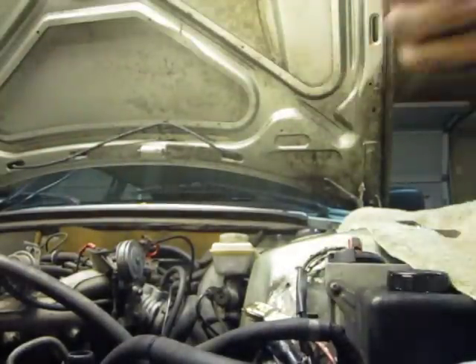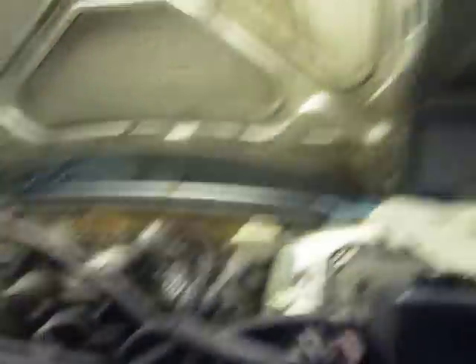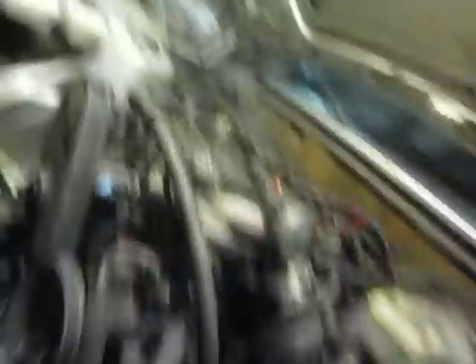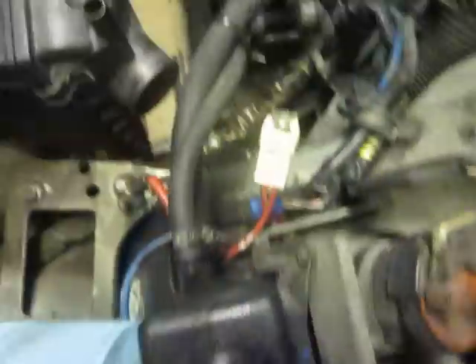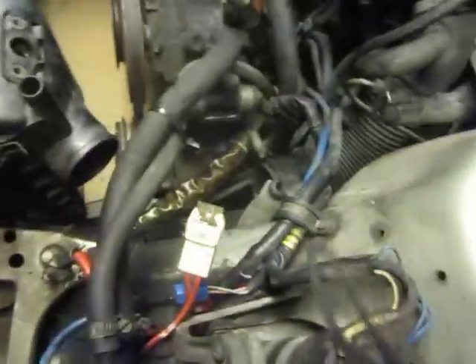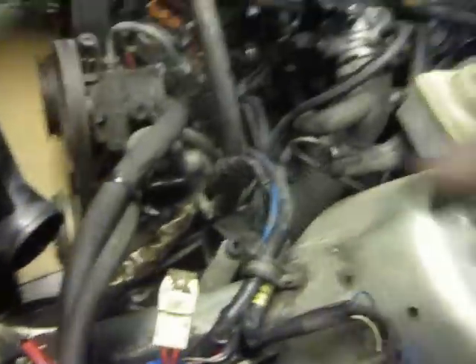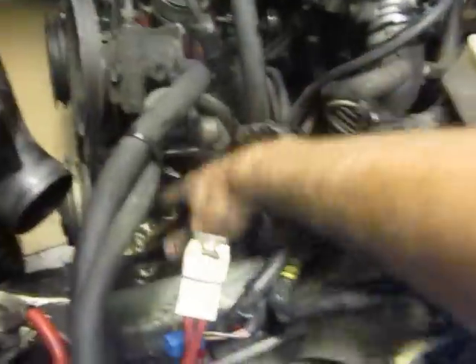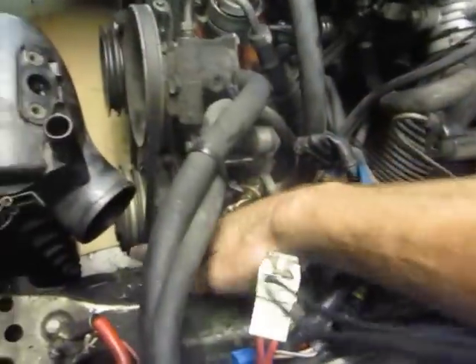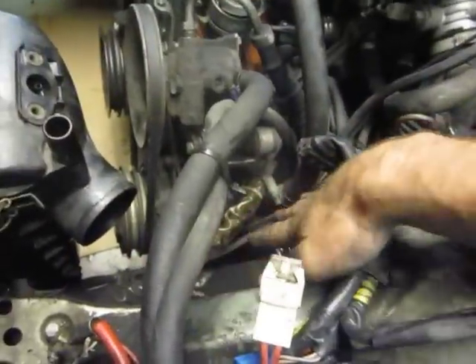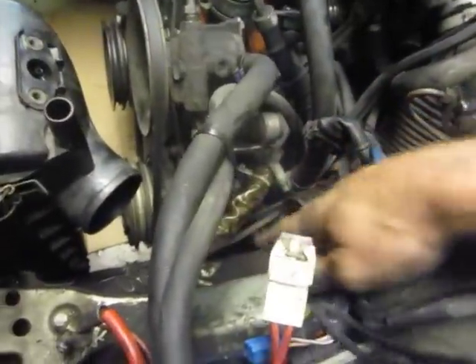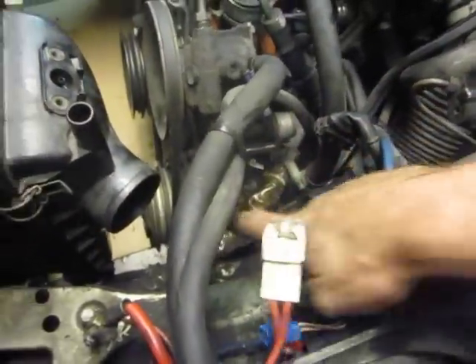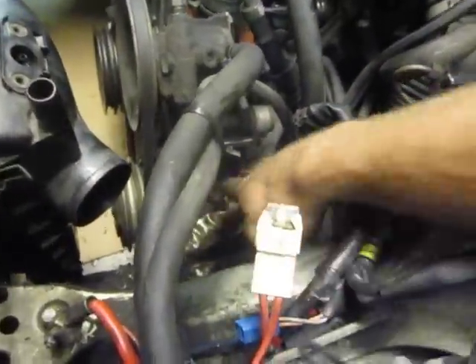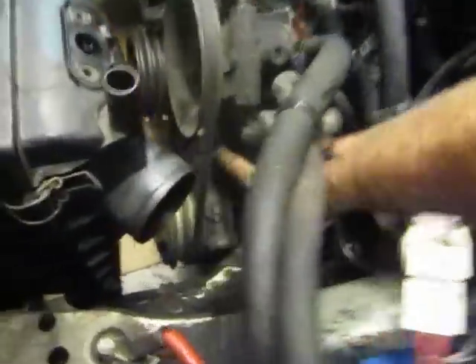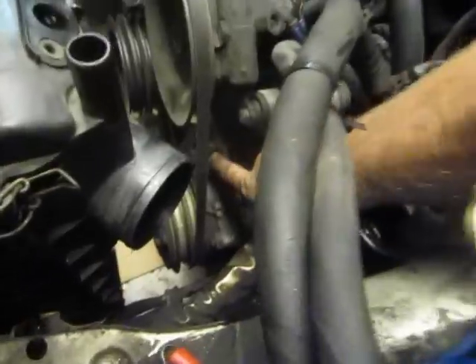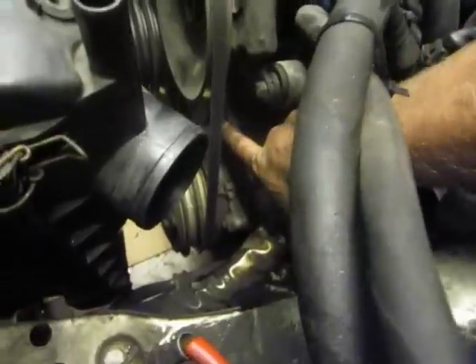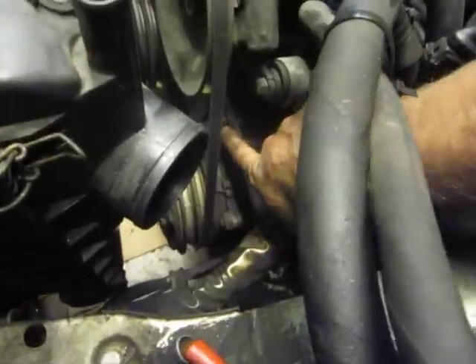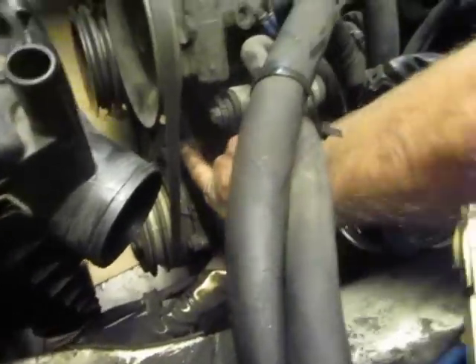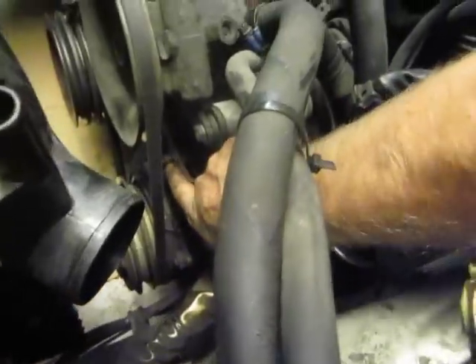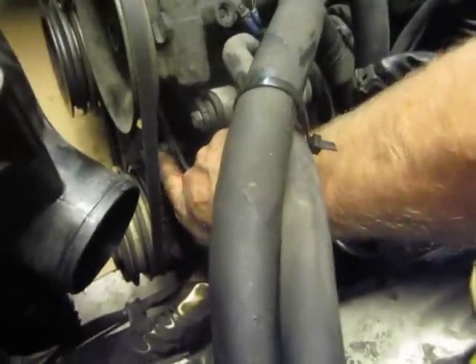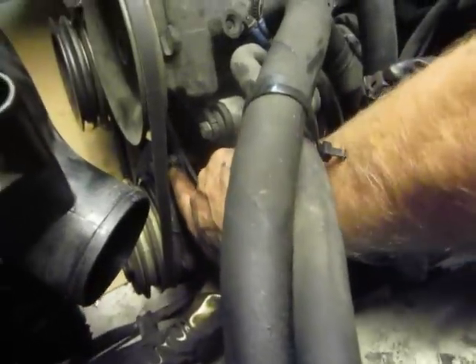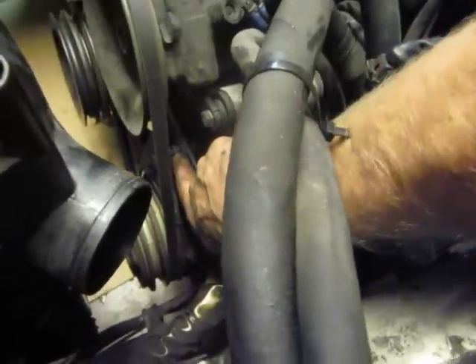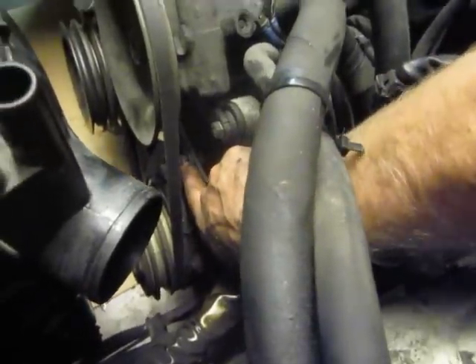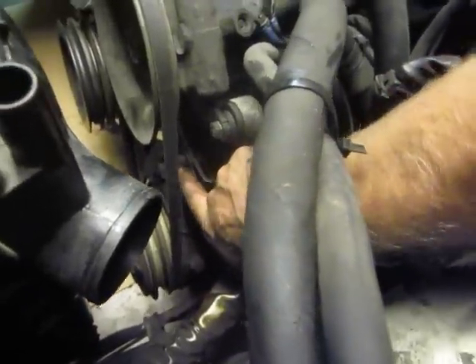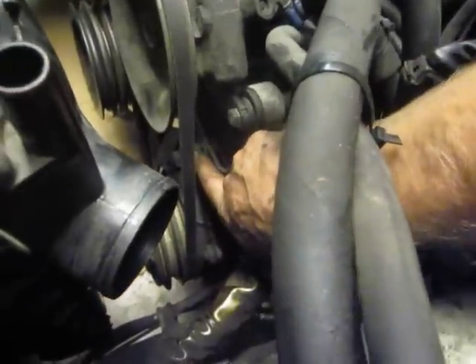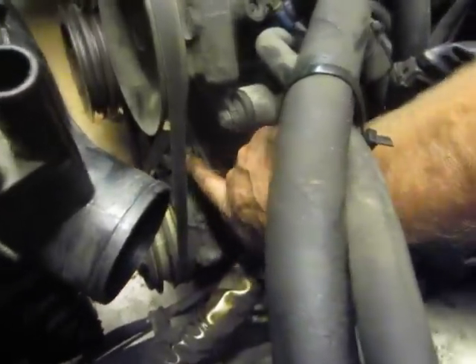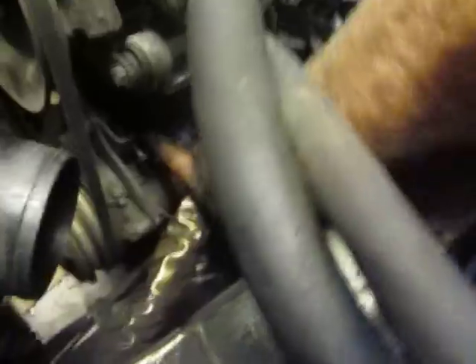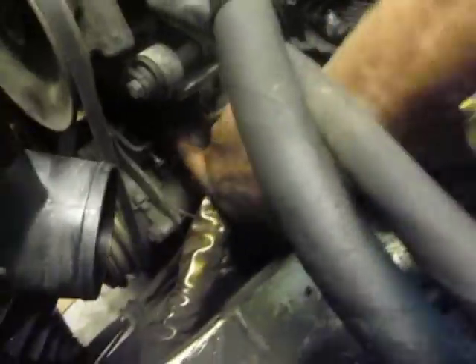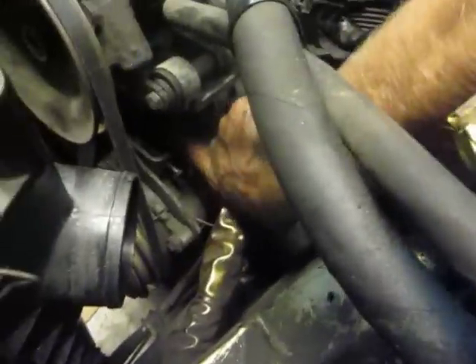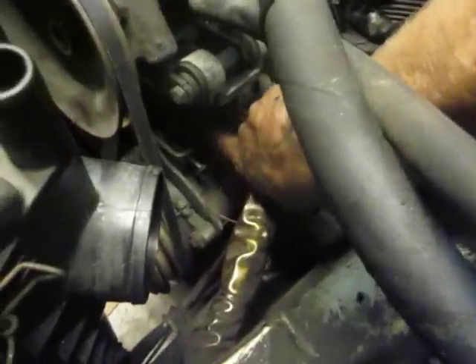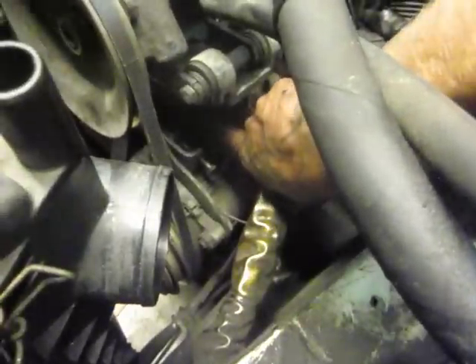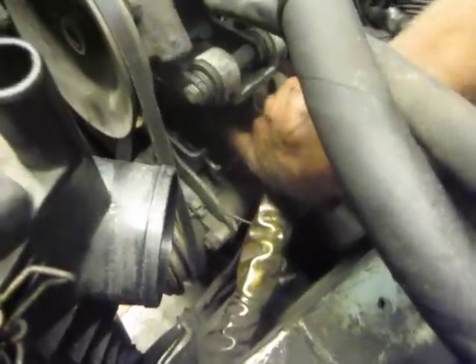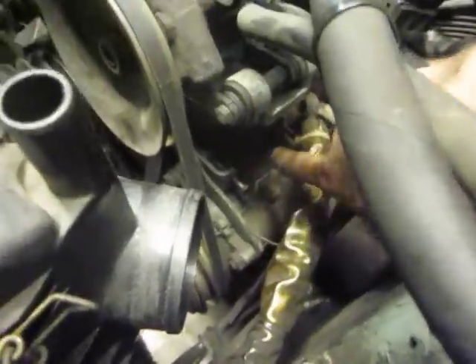Now that the intake is out of the way, you can get at these bolts. There's a mounting bolt here — I think that's a 14 — maybe one here, and there's one back here.